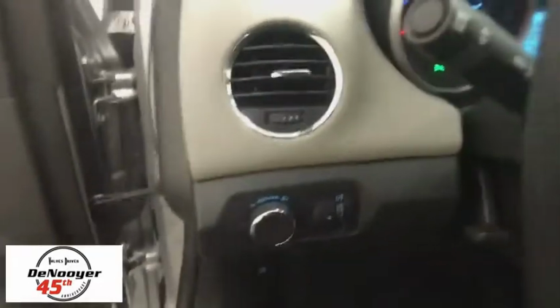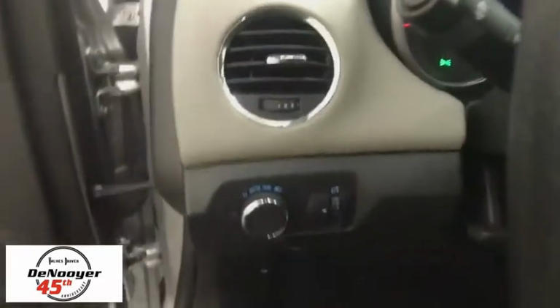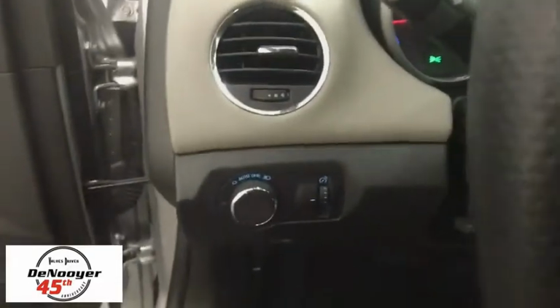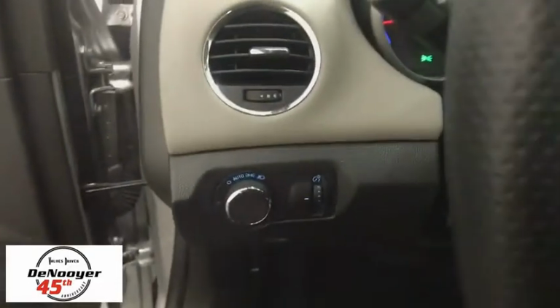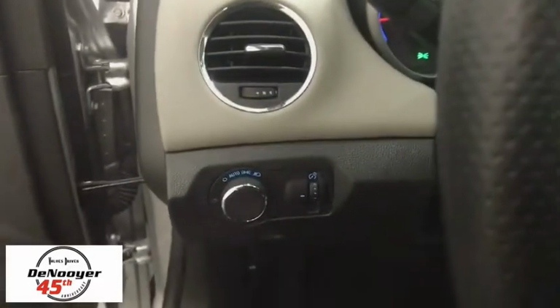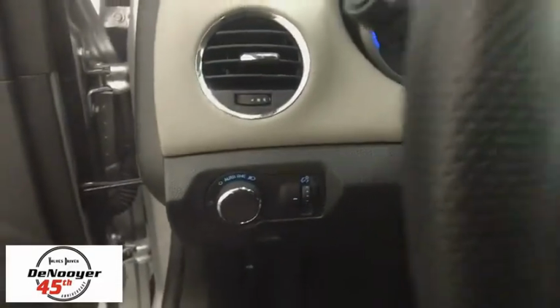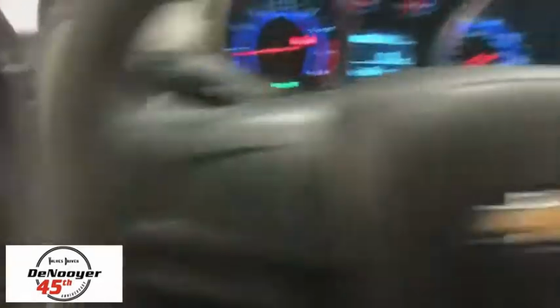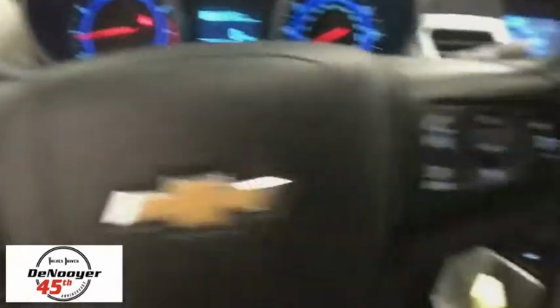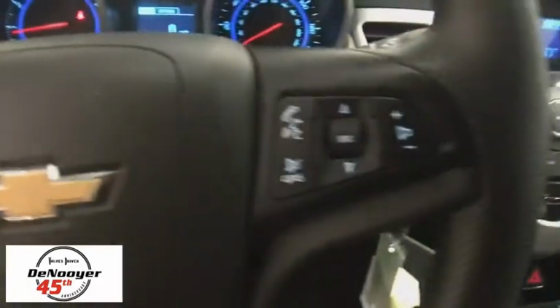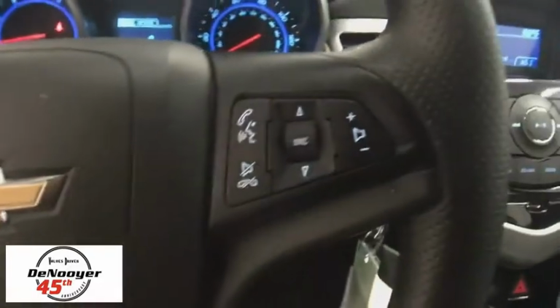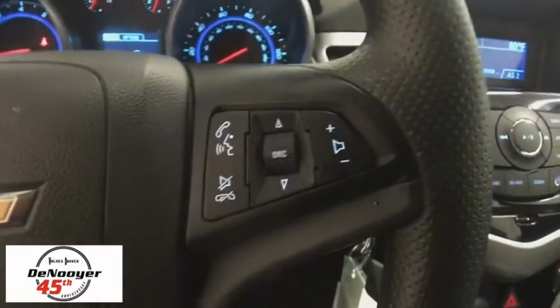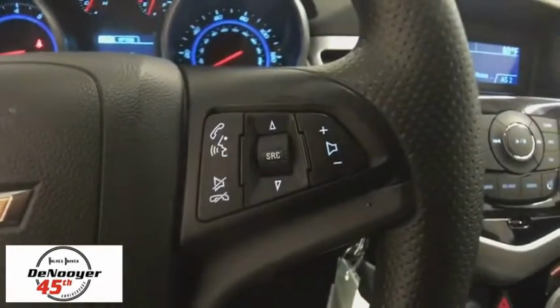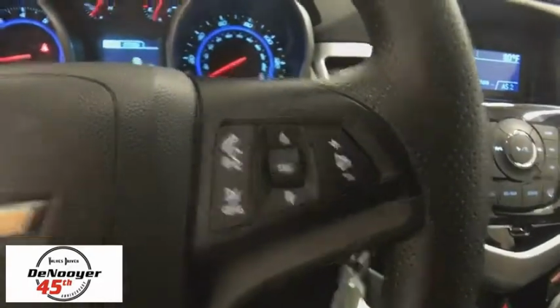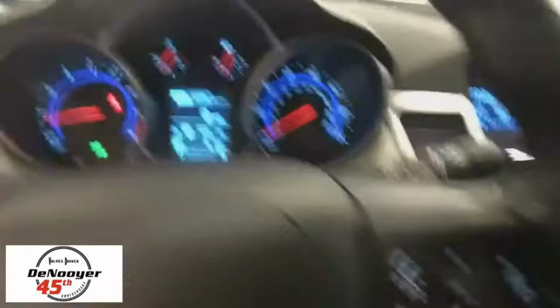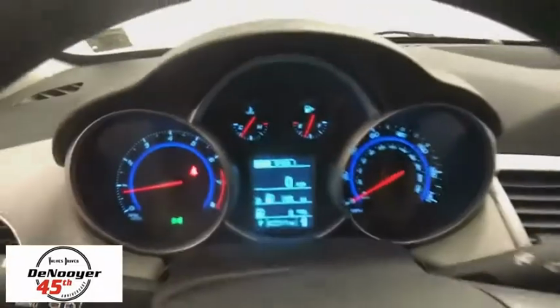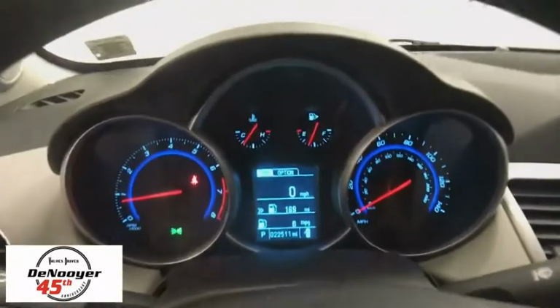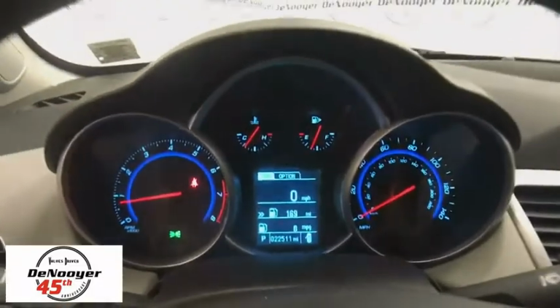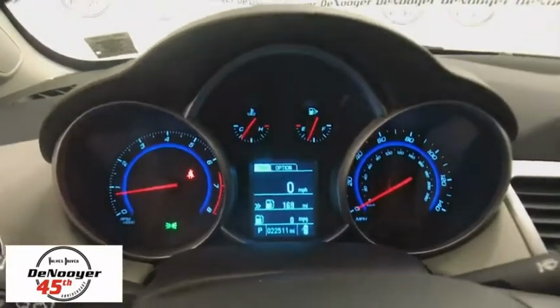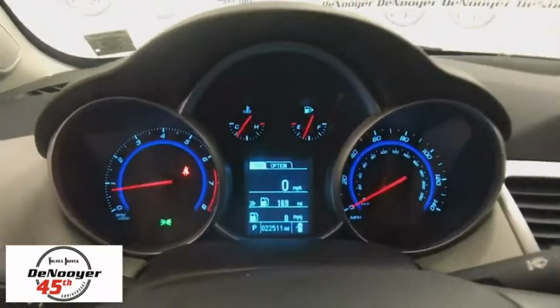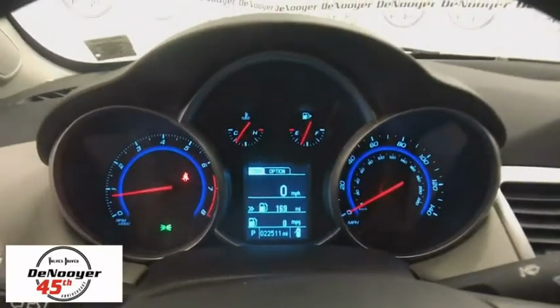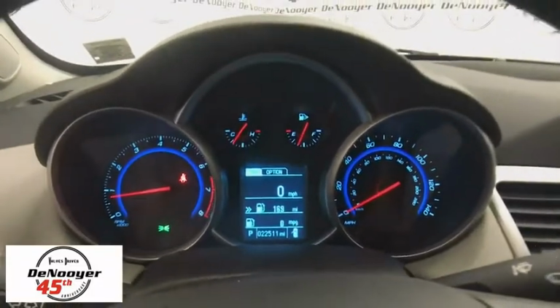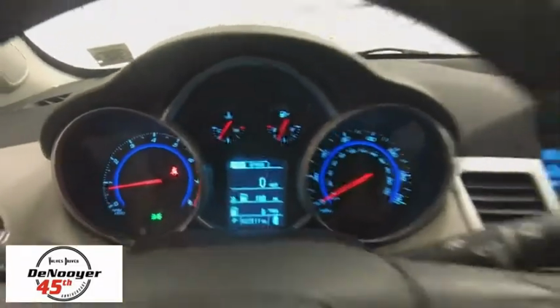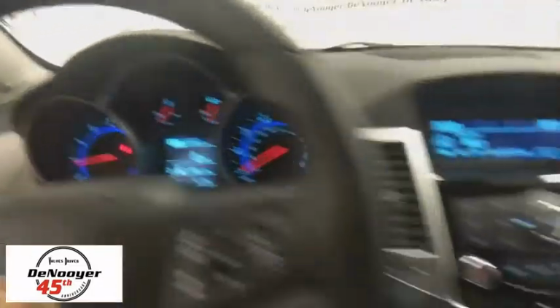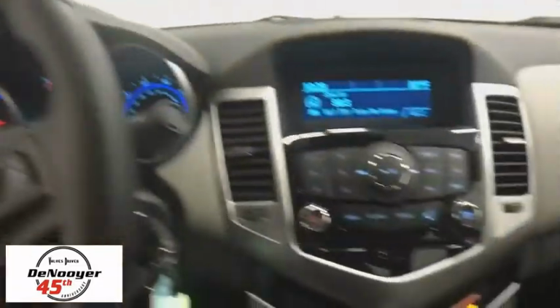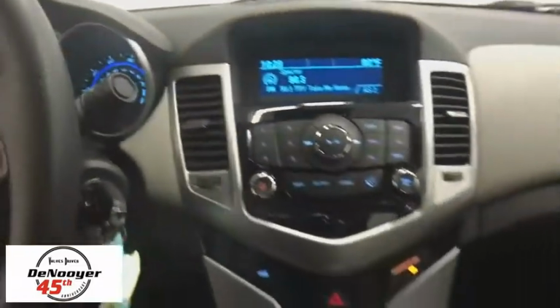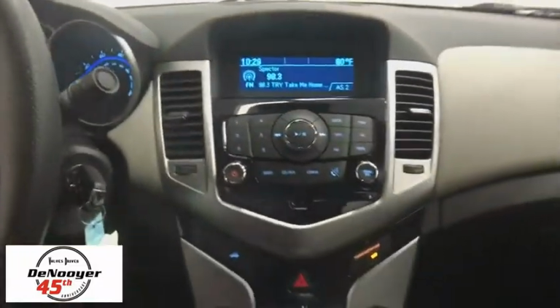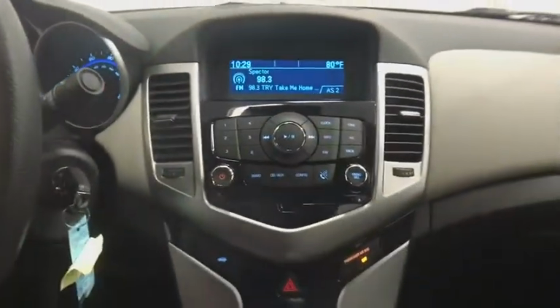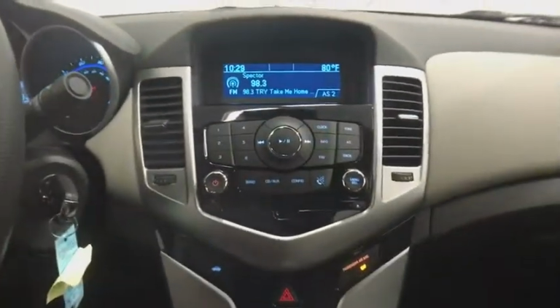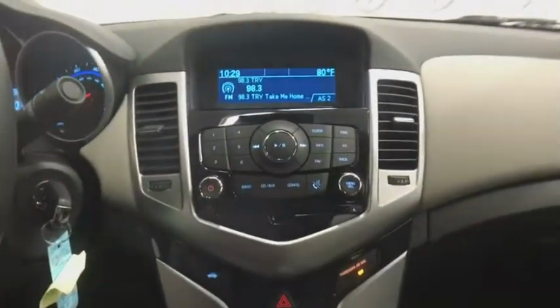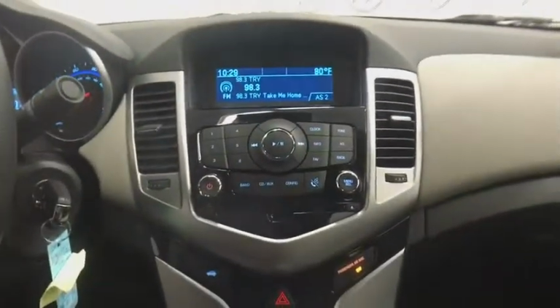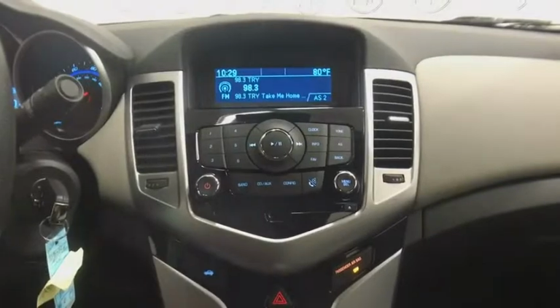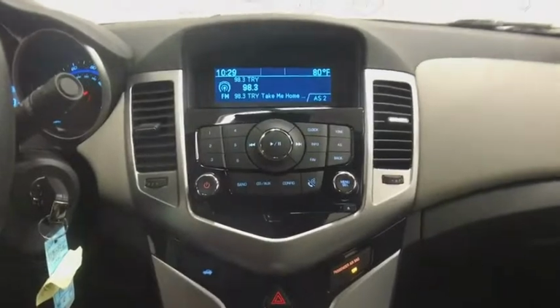Compass, tachometer, remote keyless entry, Sirius satellite radio, brake assist, panic alarm, front bucket seats, tilt steering wheel, driver vanity mirror.